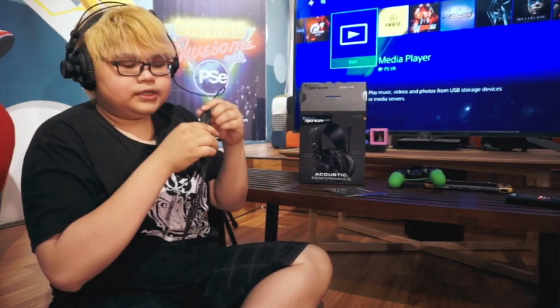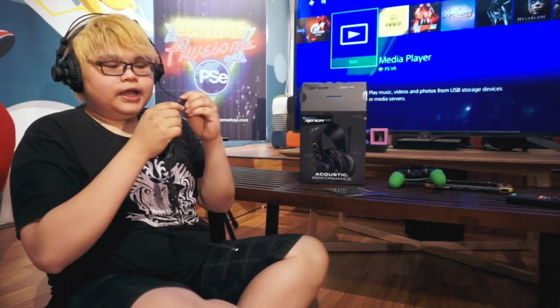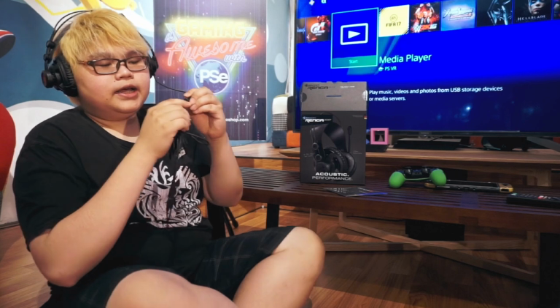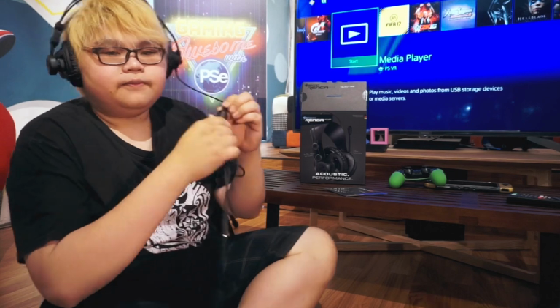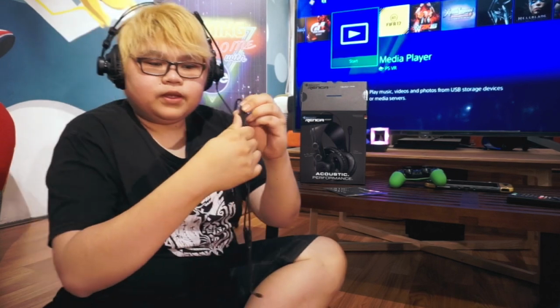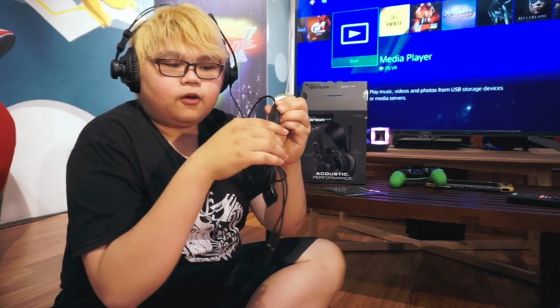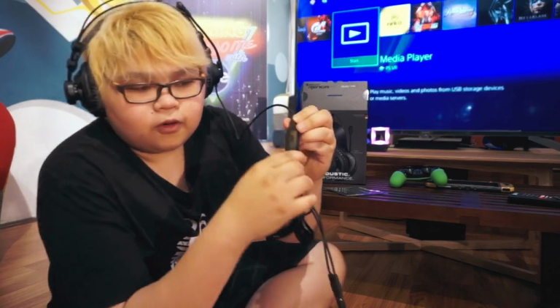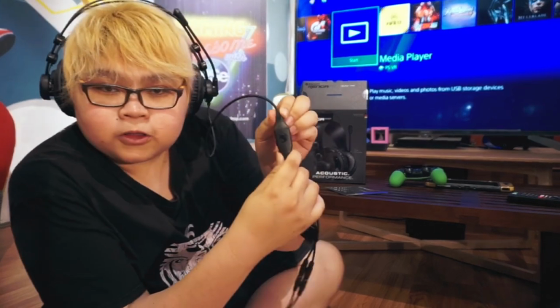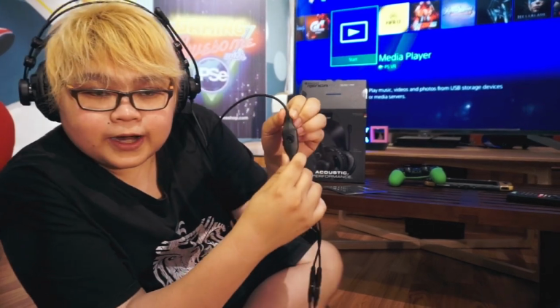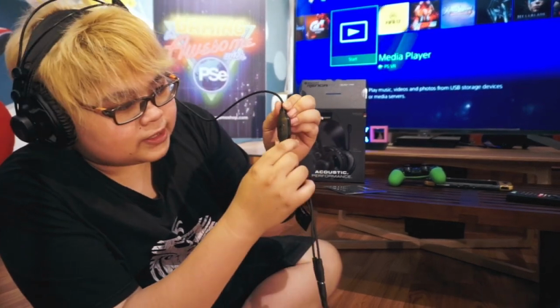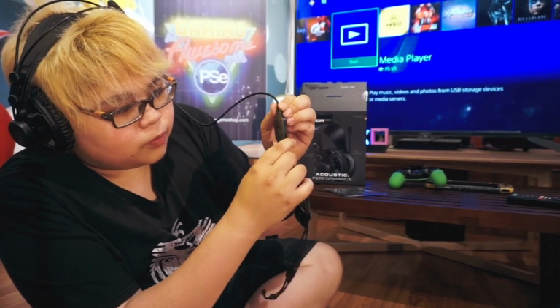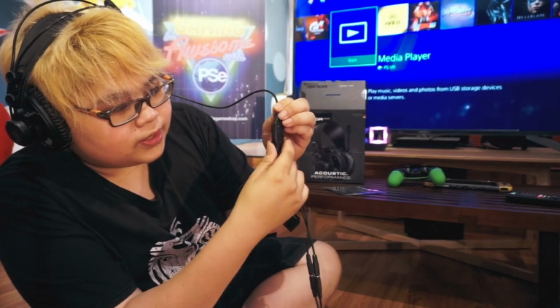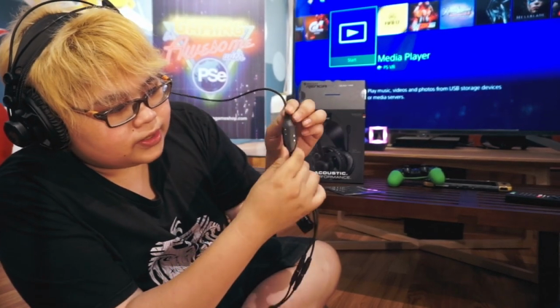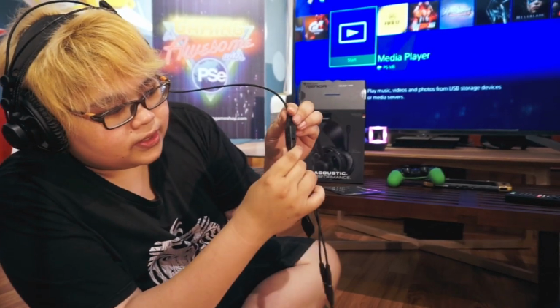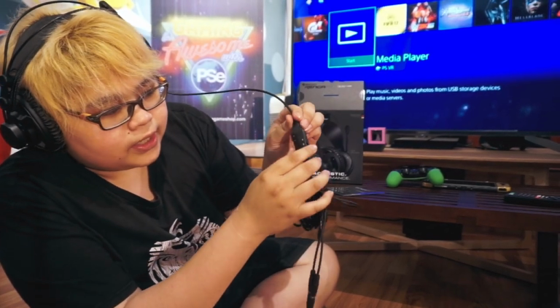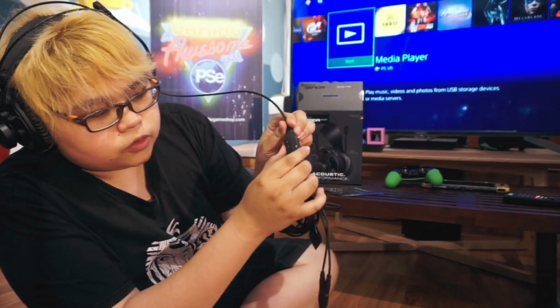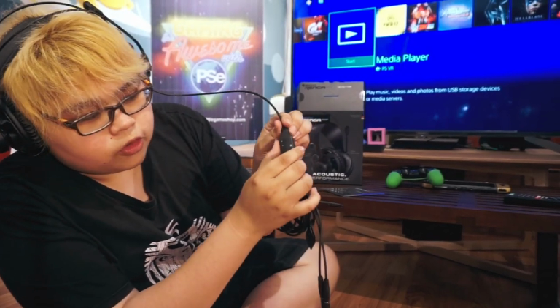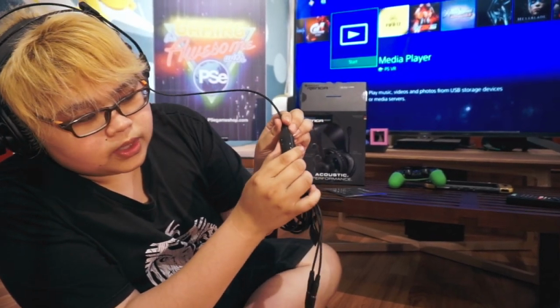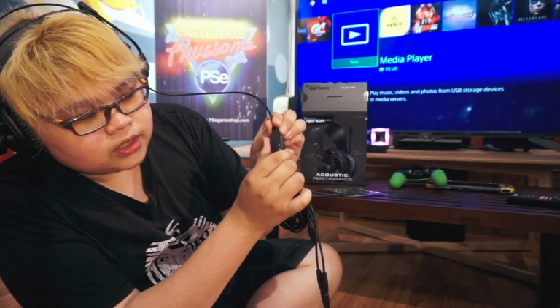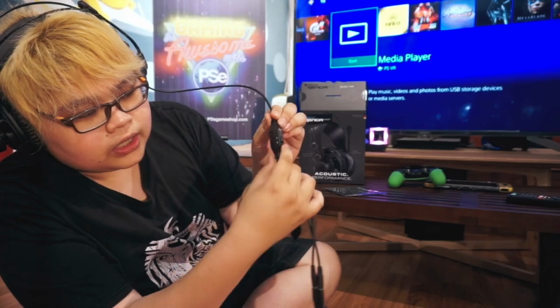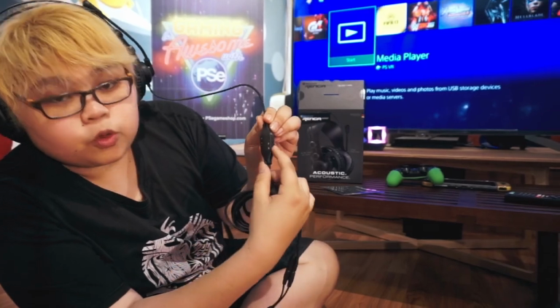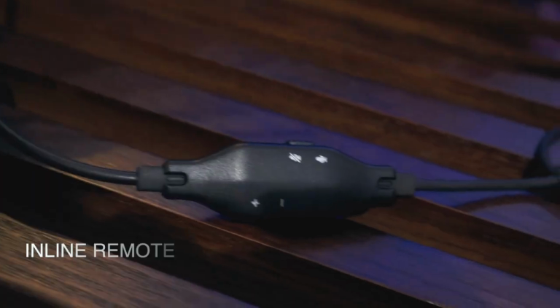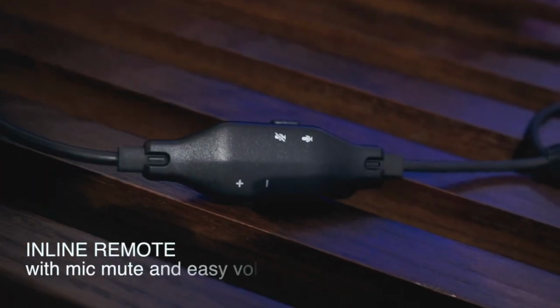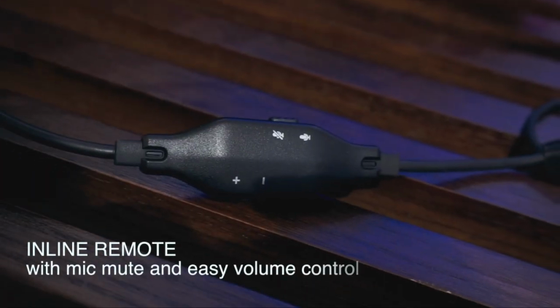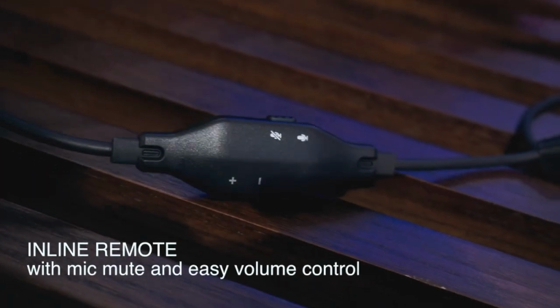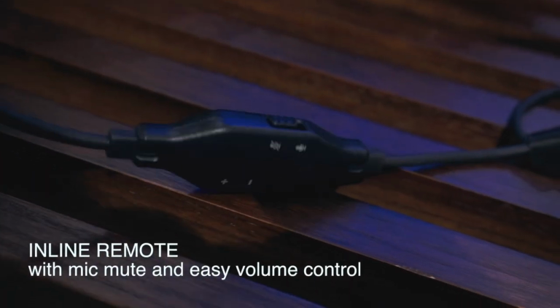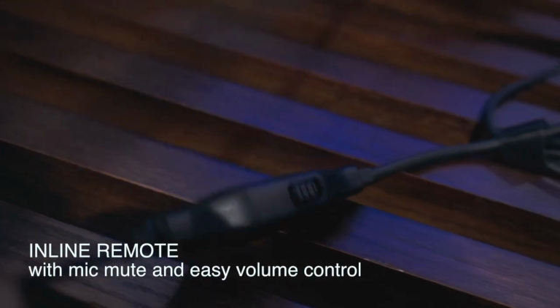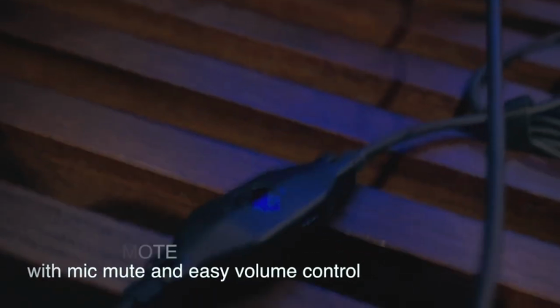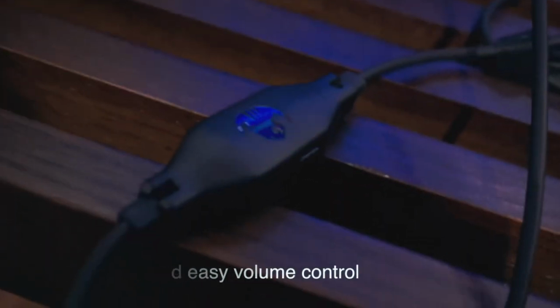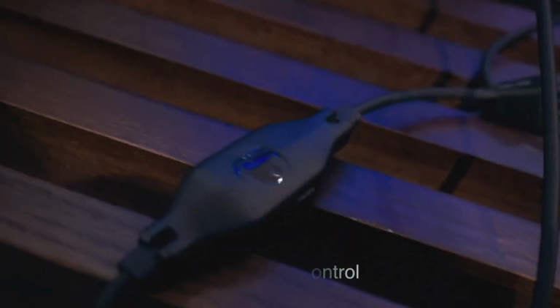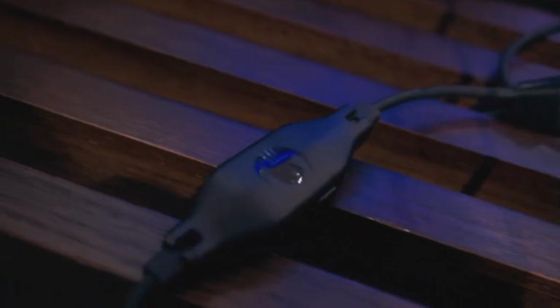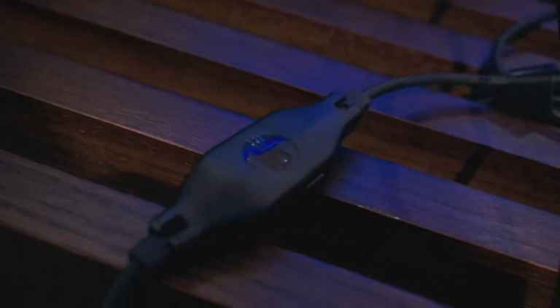Di sini ada kontrolnya semua. Jadi ada untuk volume, ada untuk mute, semuanya ada di sini ya.